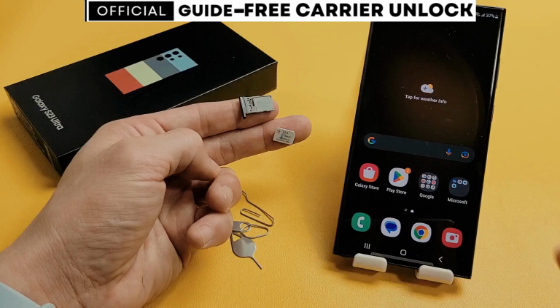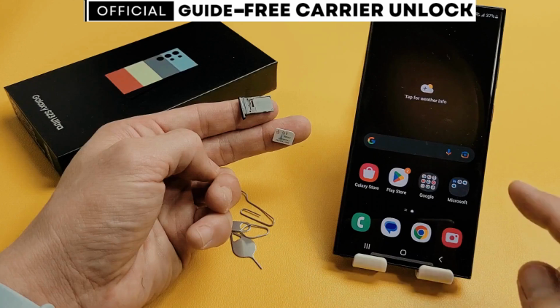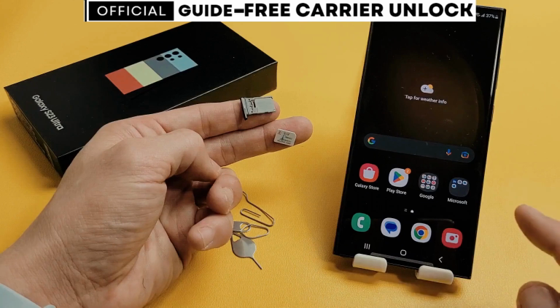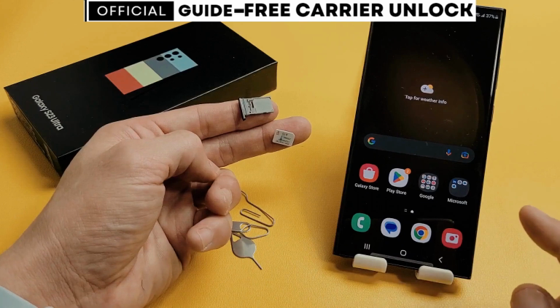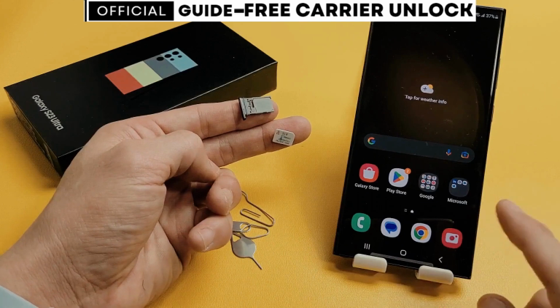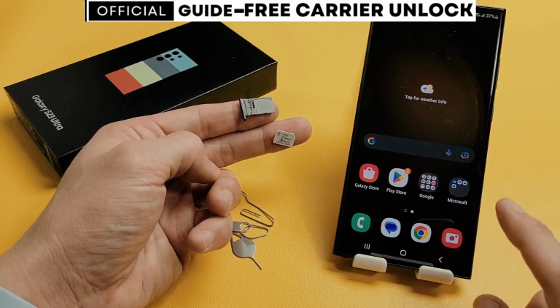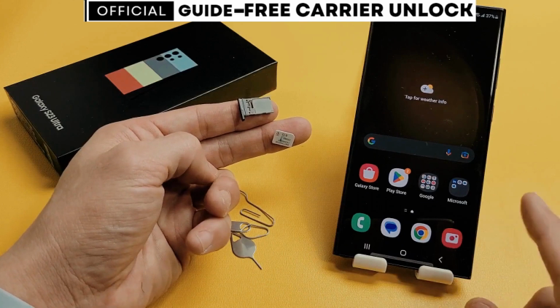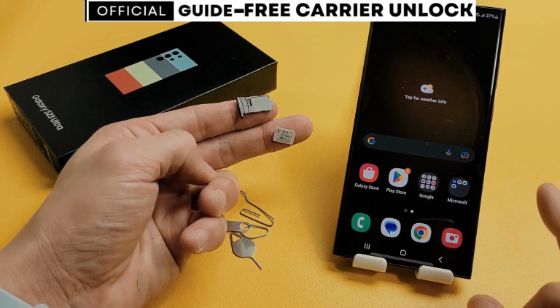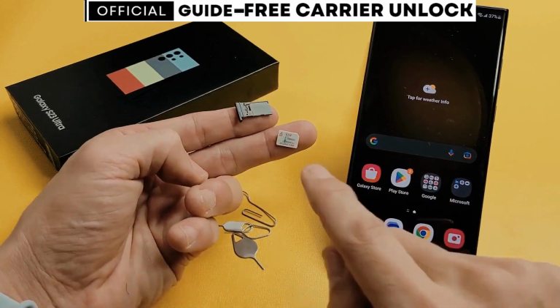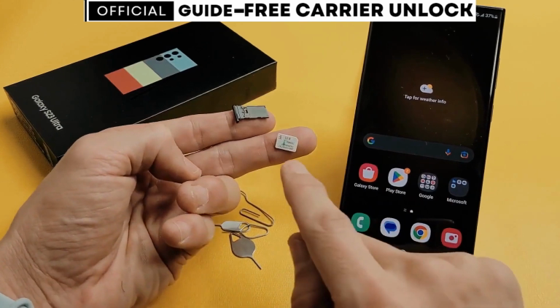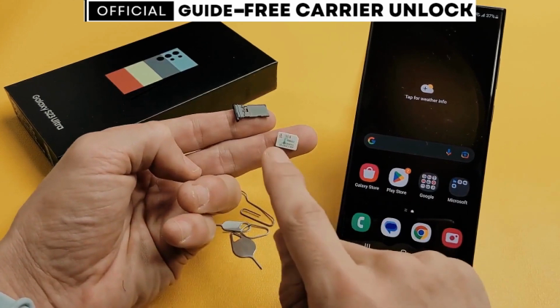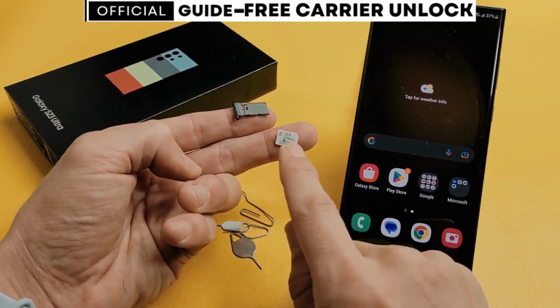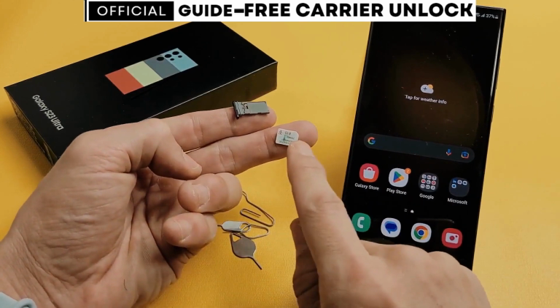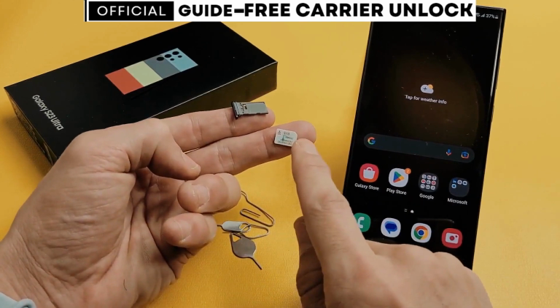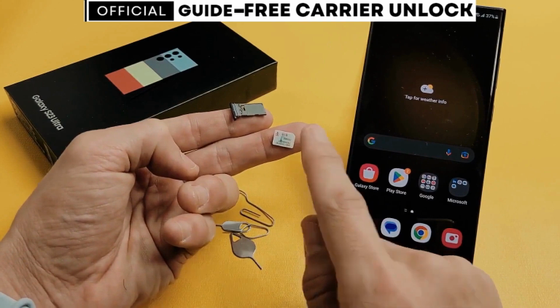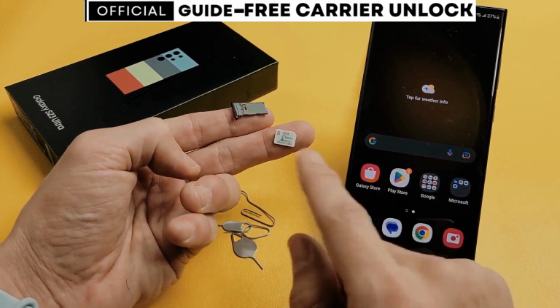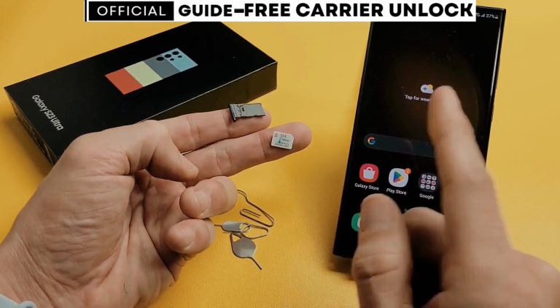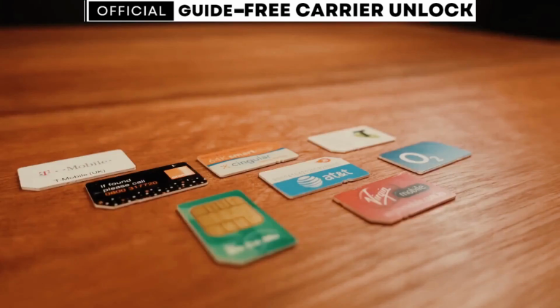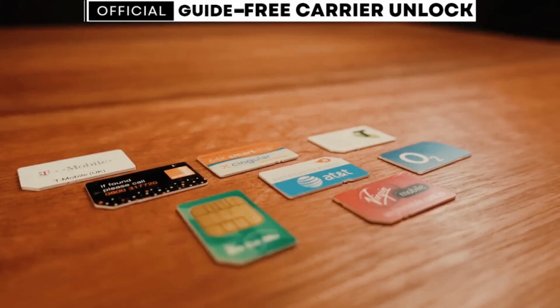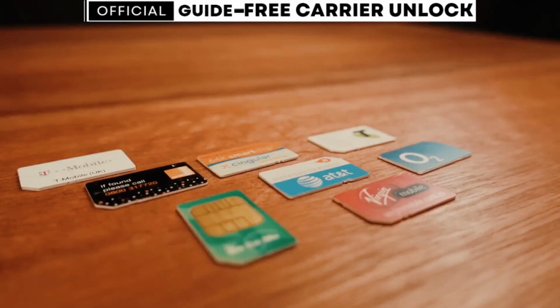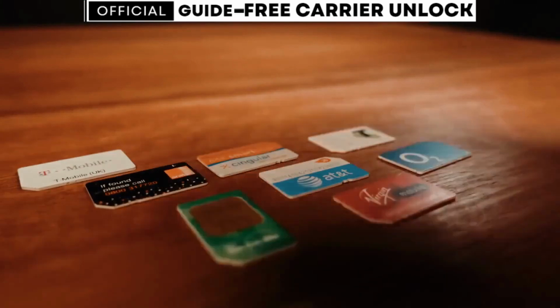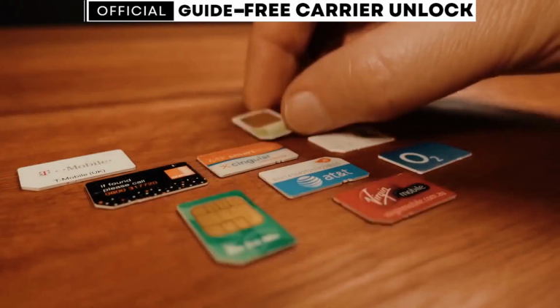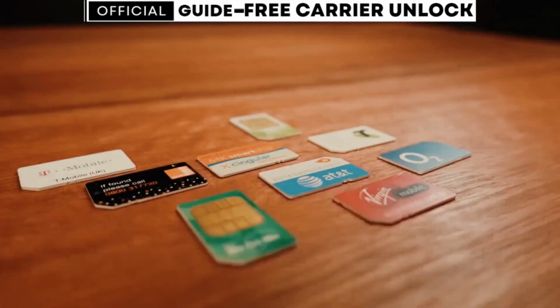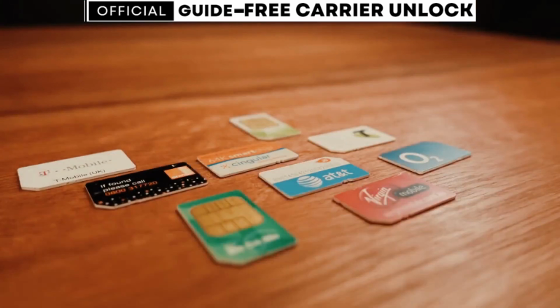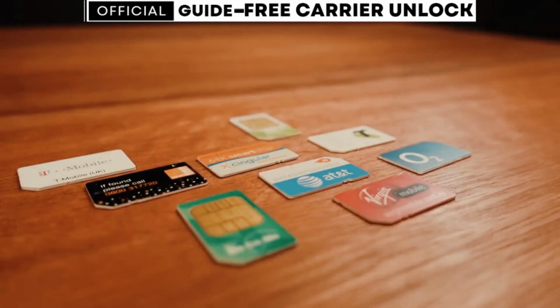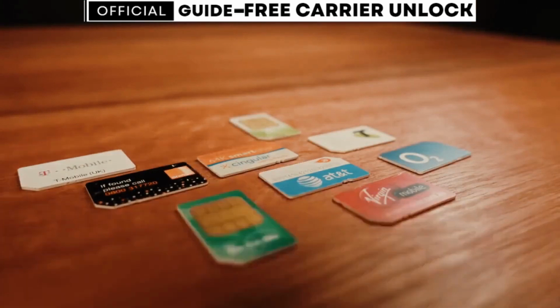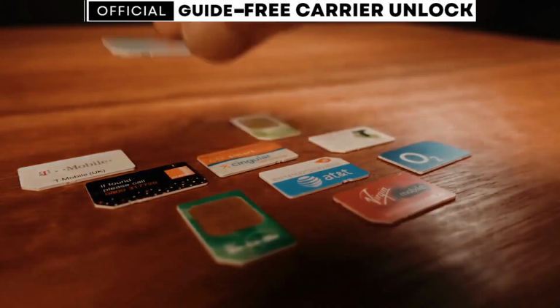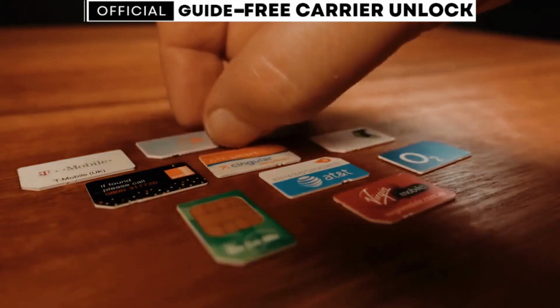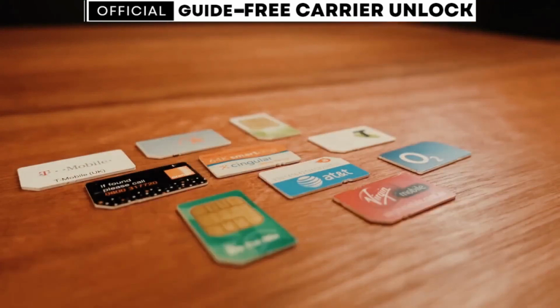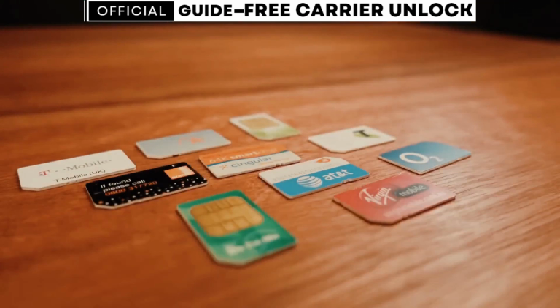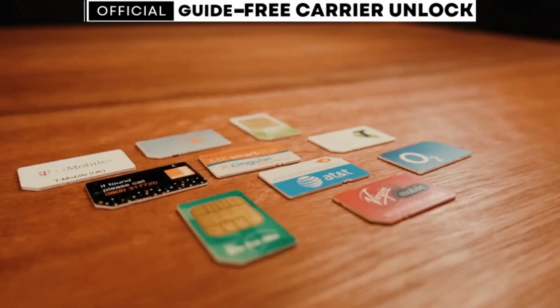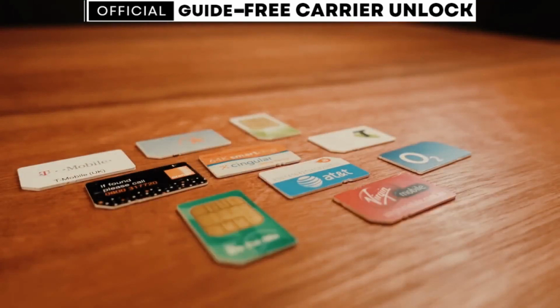Today, I'll be showing you how to unlock any phone from any carrier through a simple and free method. This will work for any brand, including Samsung, iPhone, LG, Motorola, Huawei, or any other.